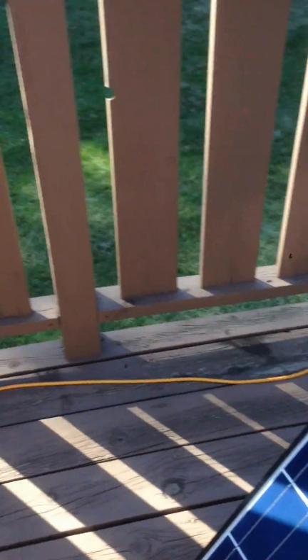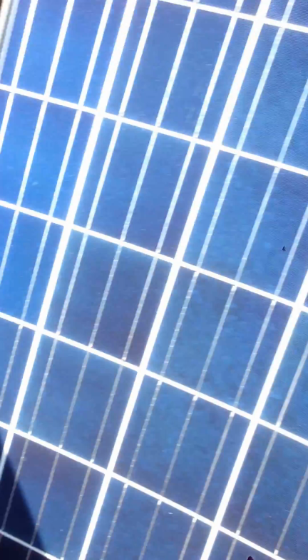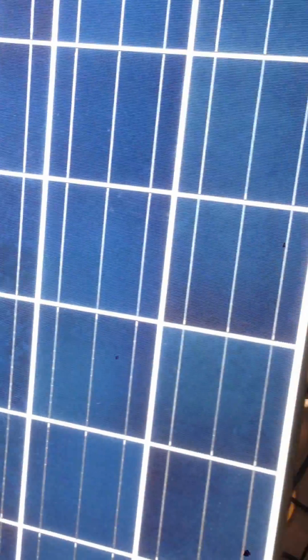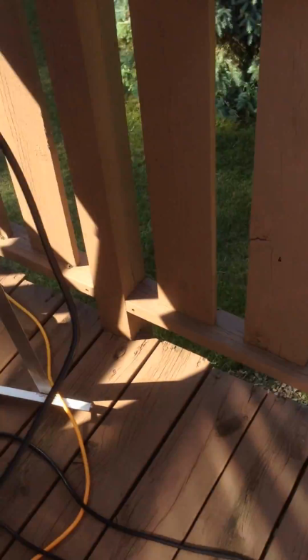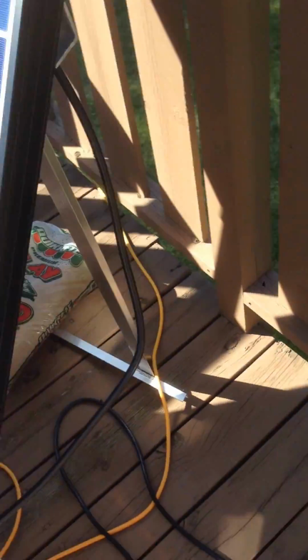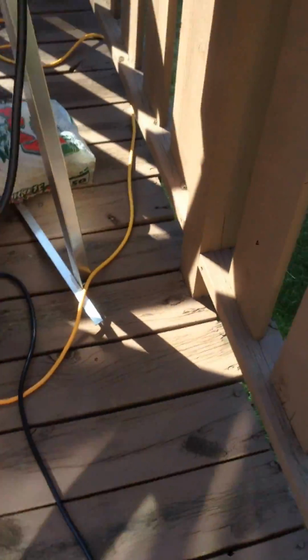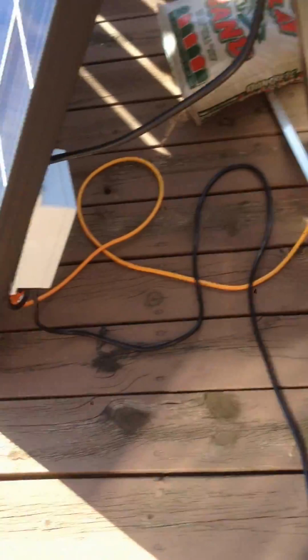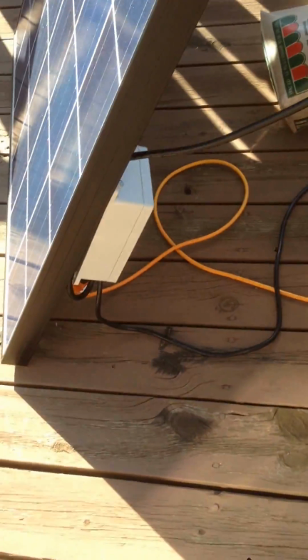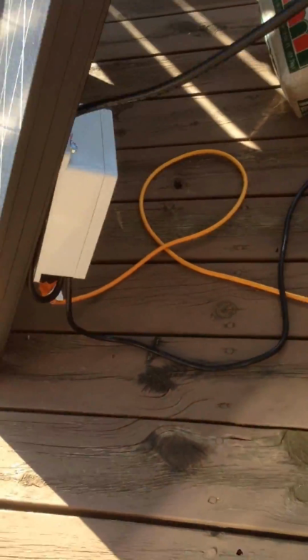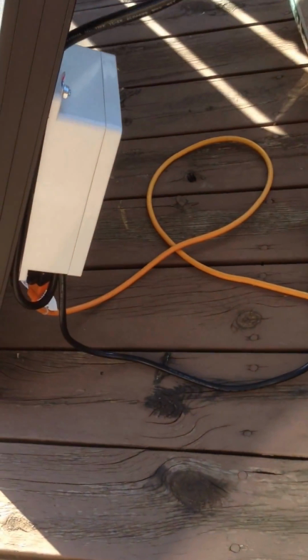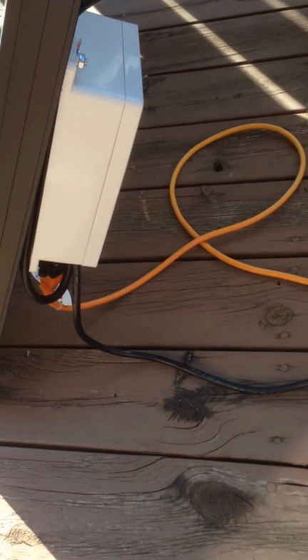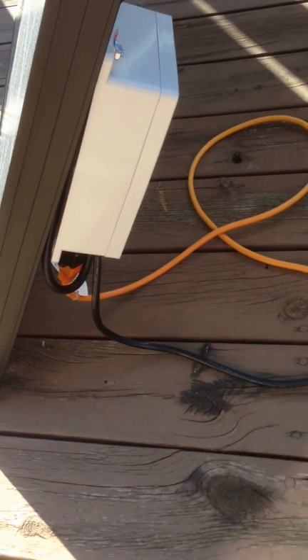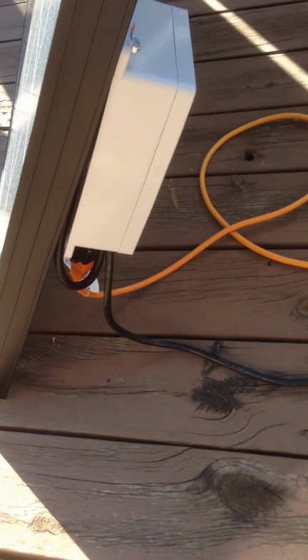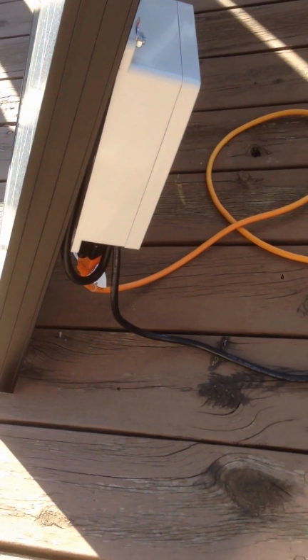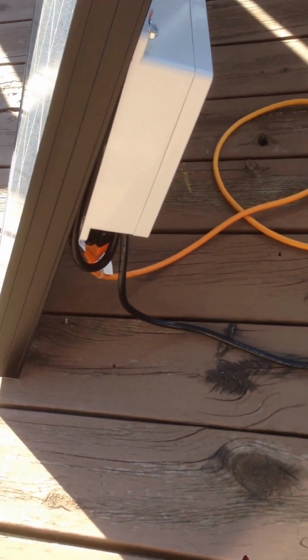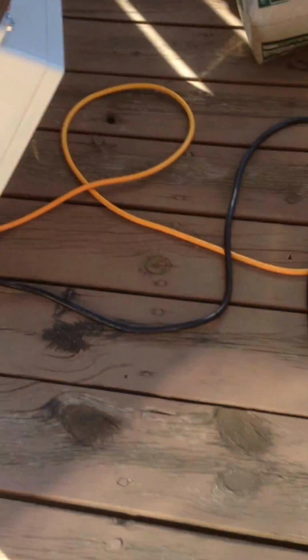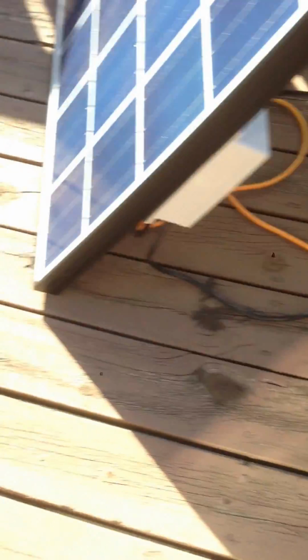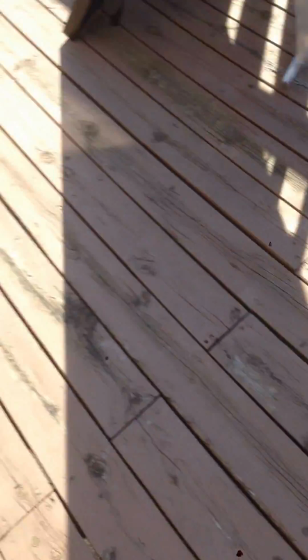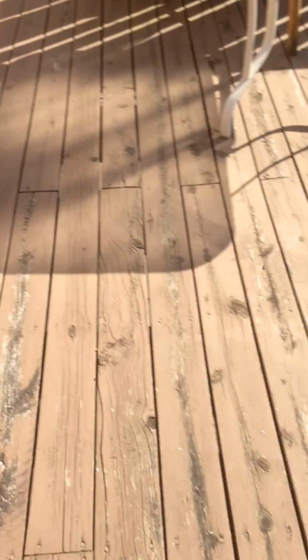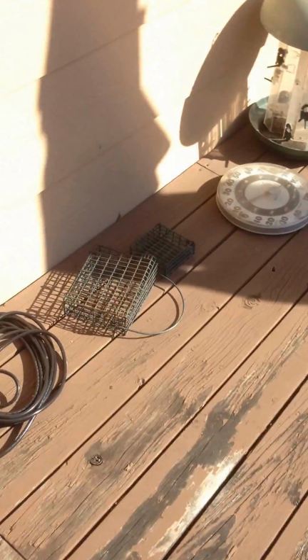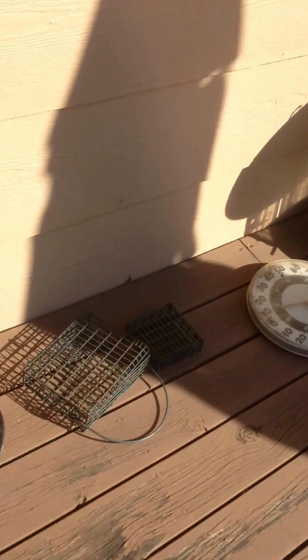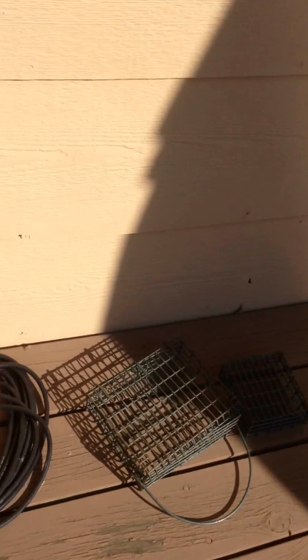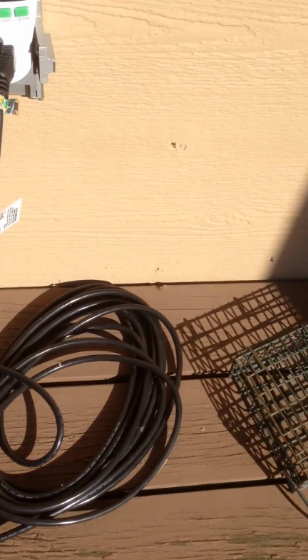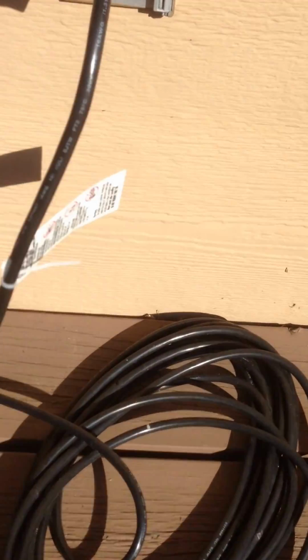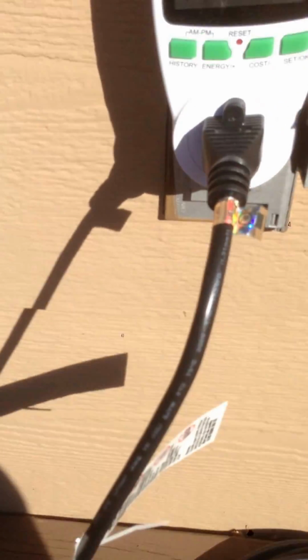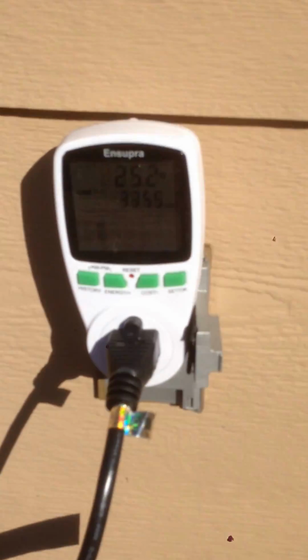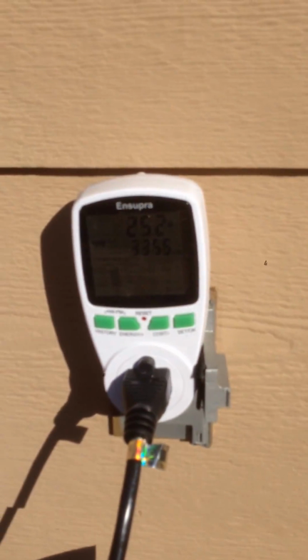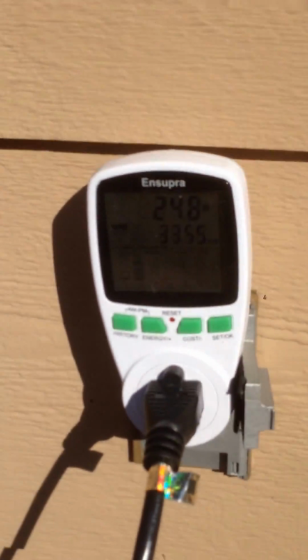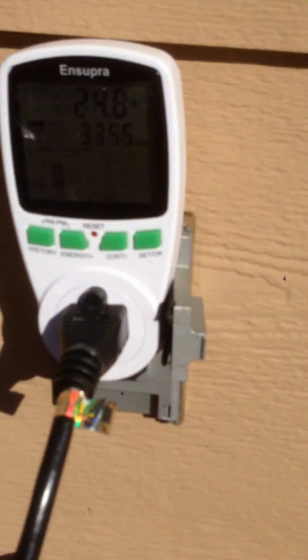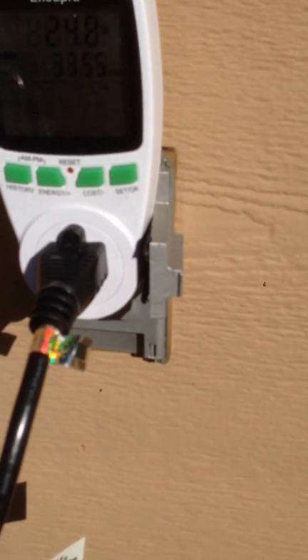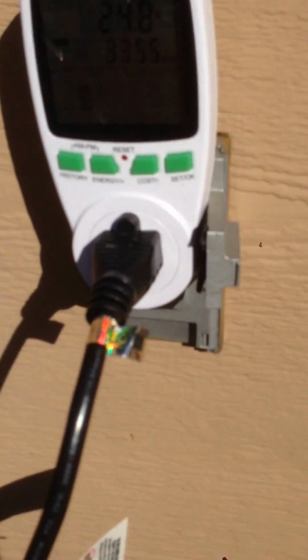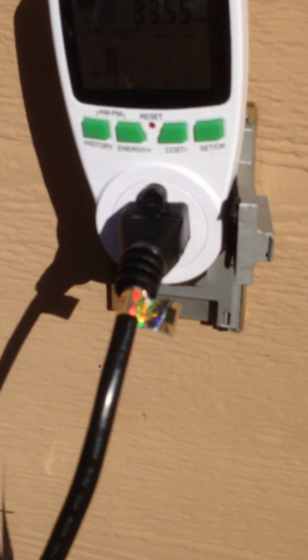I have them daisy-chained — this one goes along the back of this, and it plugs in via that orange extension cord plugging into the bottom of this panel. Since it's daisy-chained, everything ends up coming to this one particular meter right here.